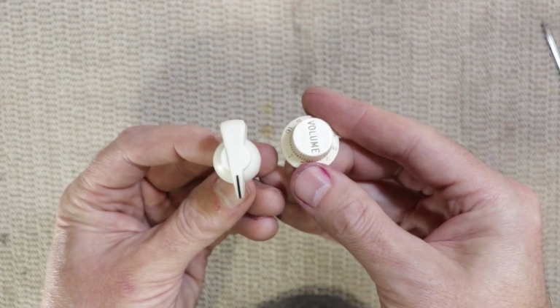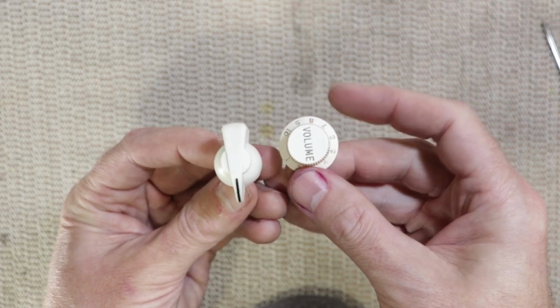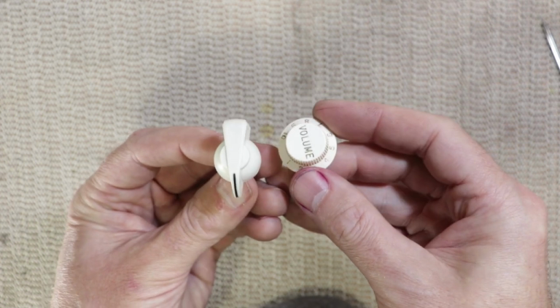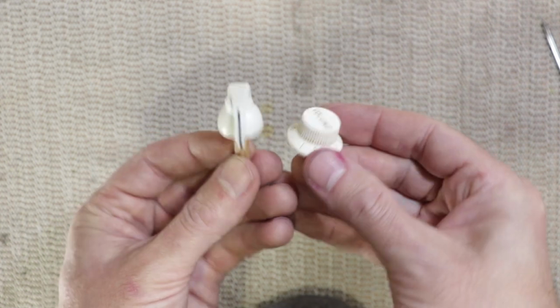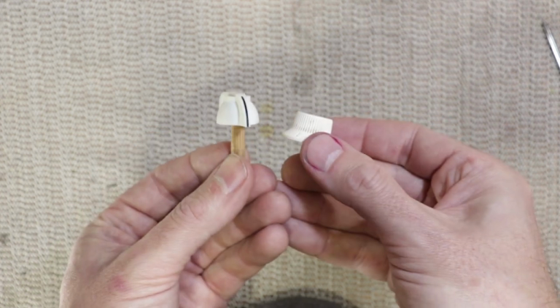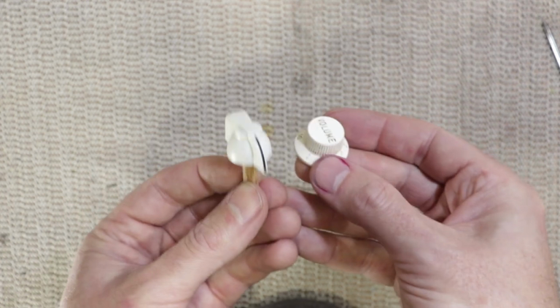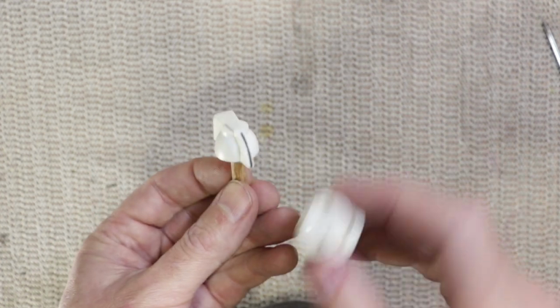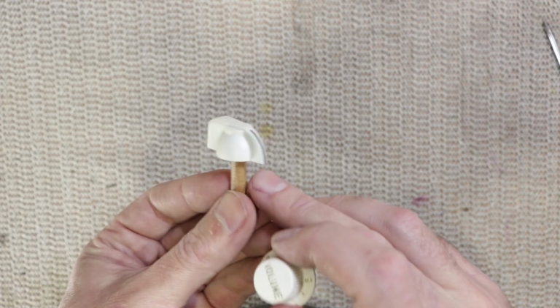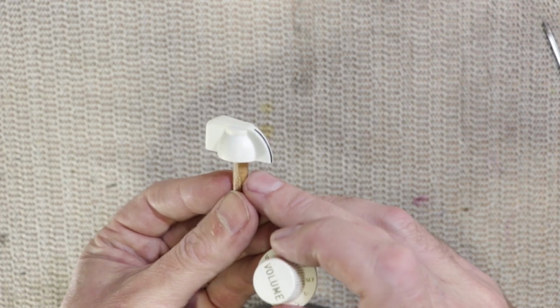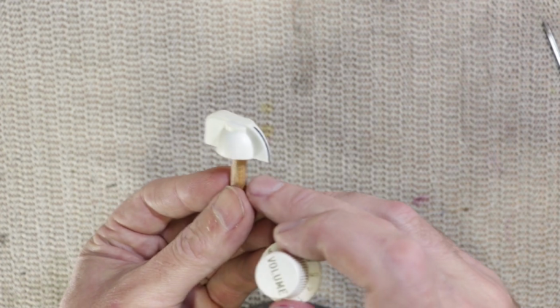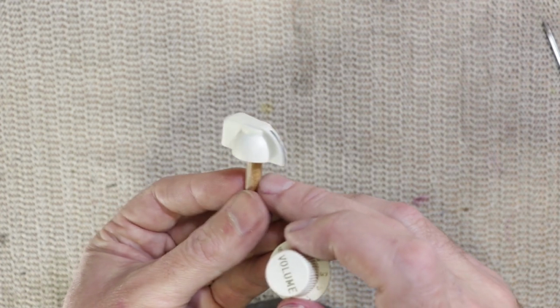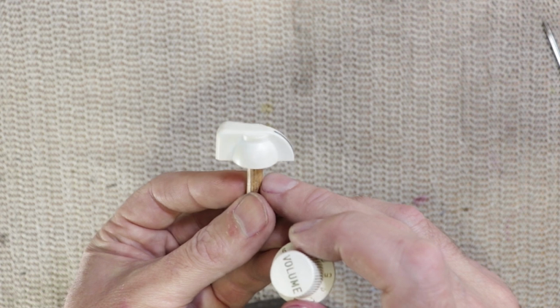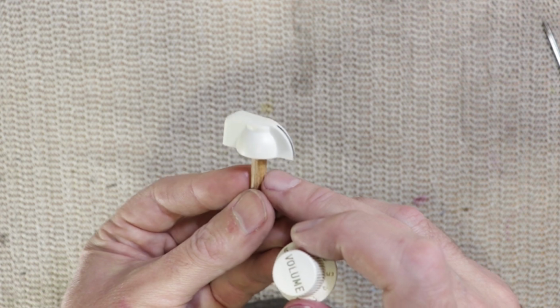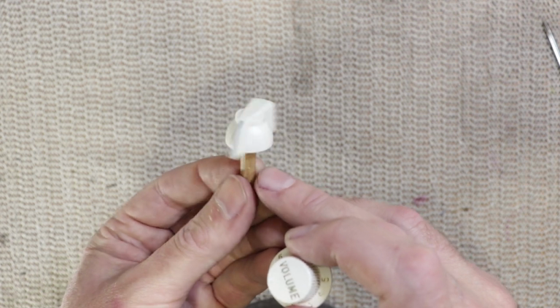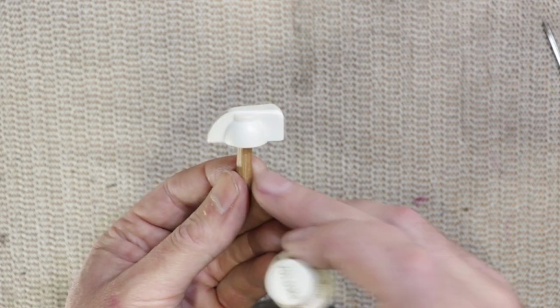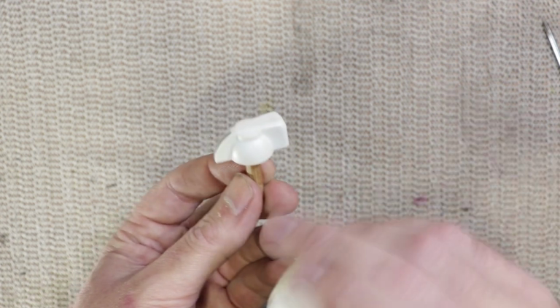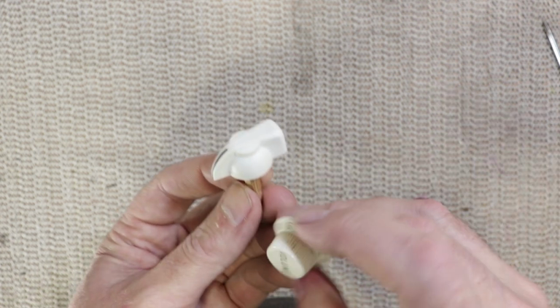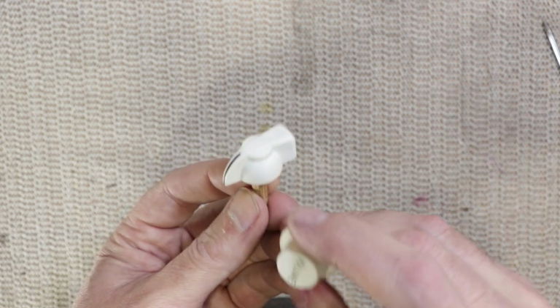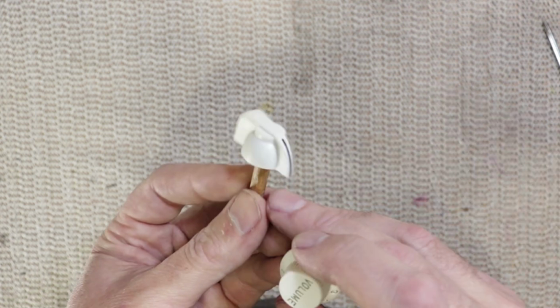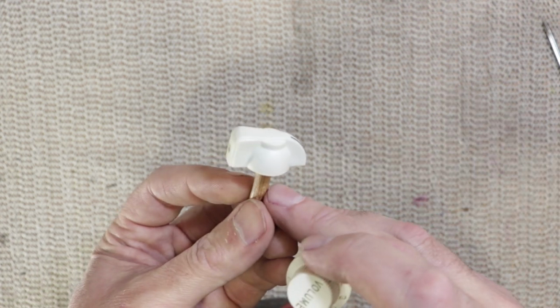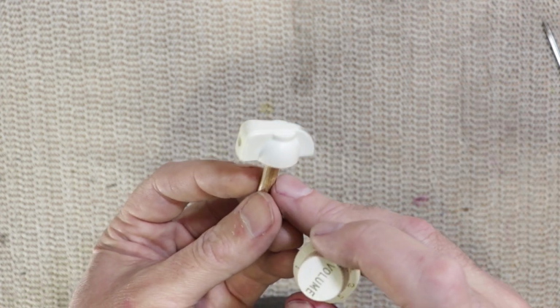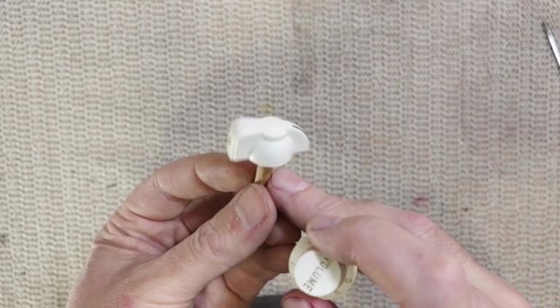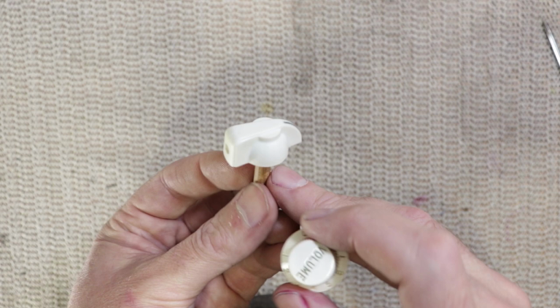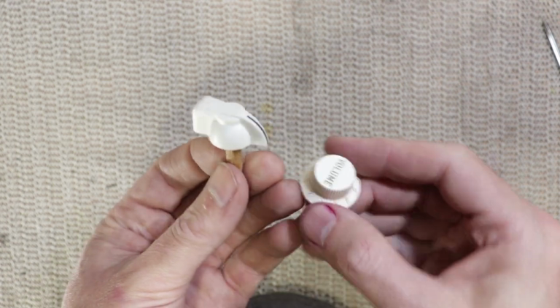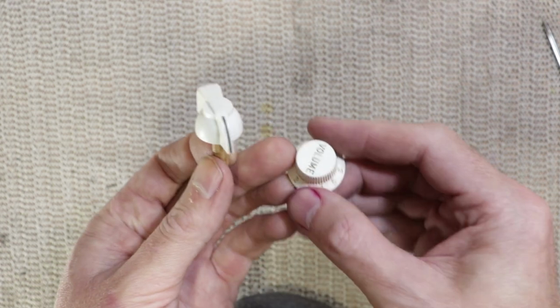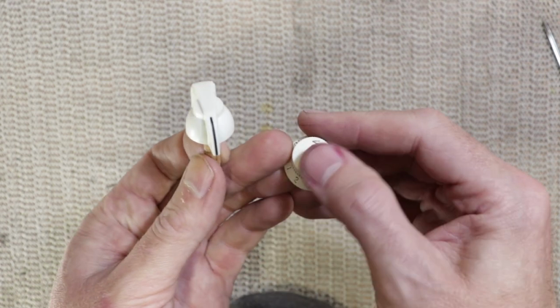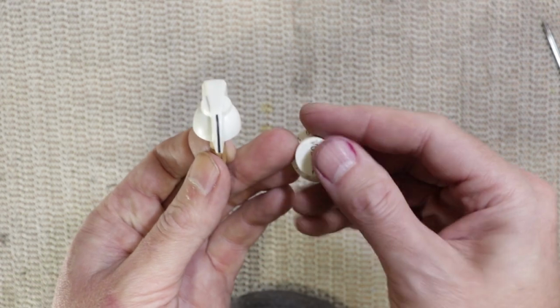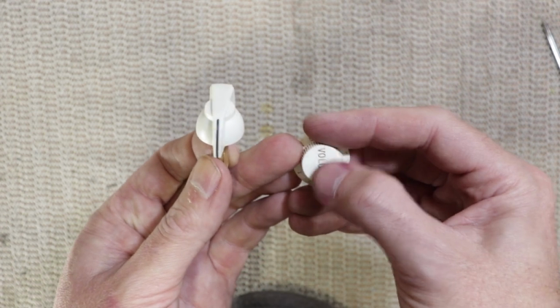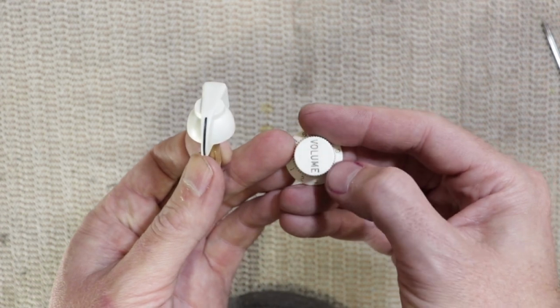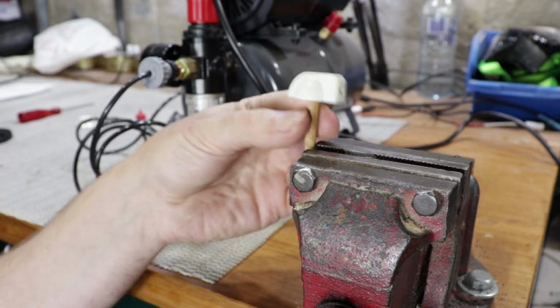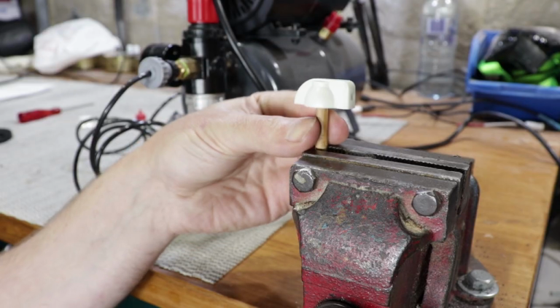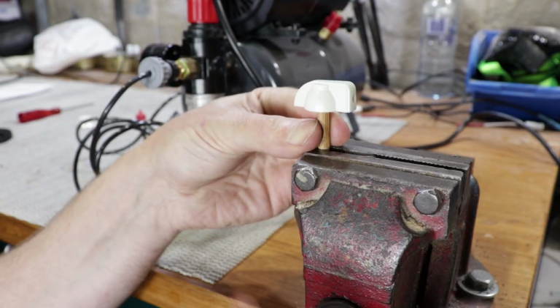Yeah, I think that's a nice match. I'm going to let that sit for a few hours — I've got some other stuff to do — and then I'll probably hit it with some clear coat, probably semi-gloss clear. I think a full gloss clear would look a little bit silly, and I think that'll be done.